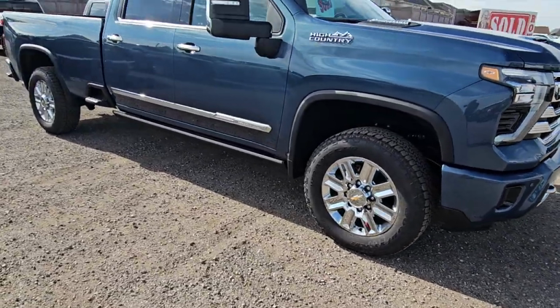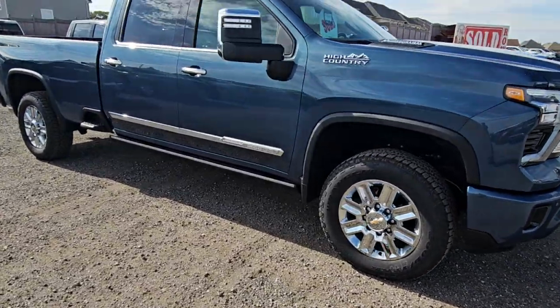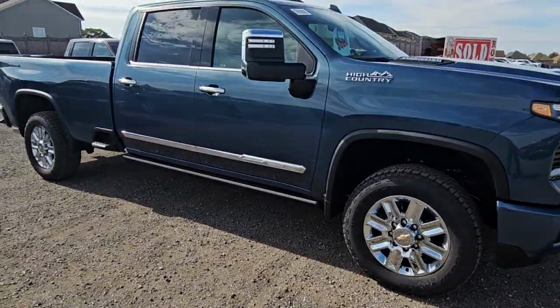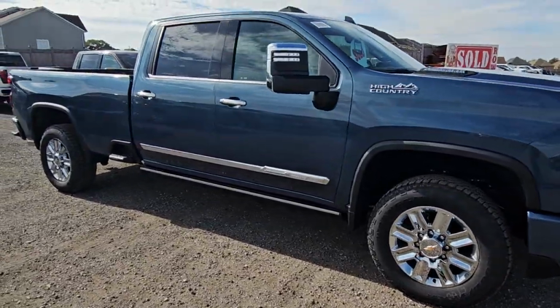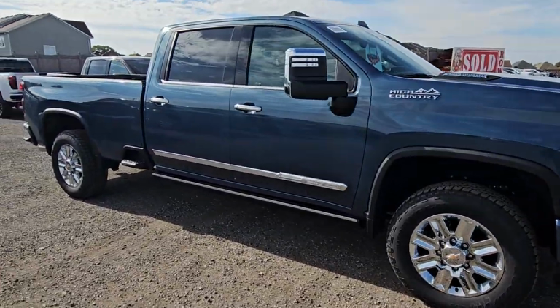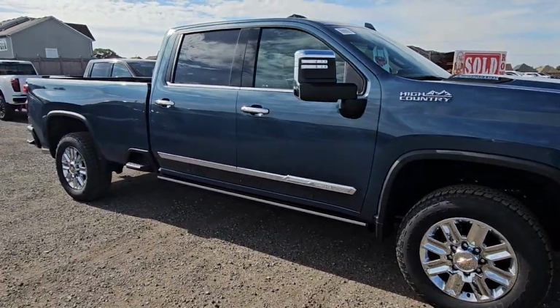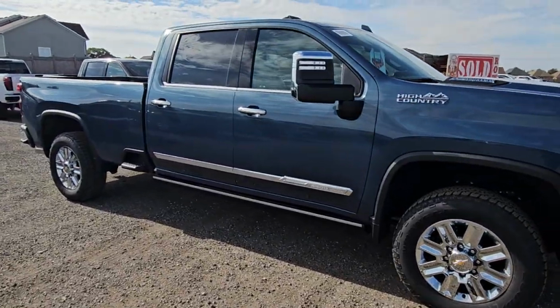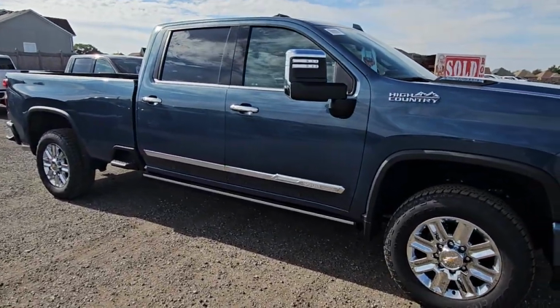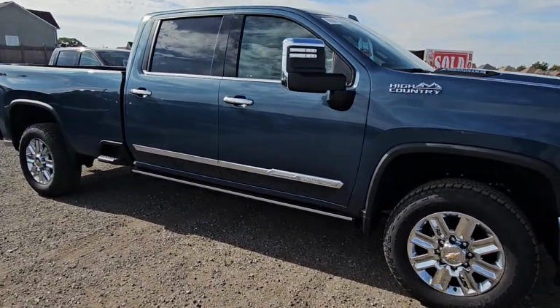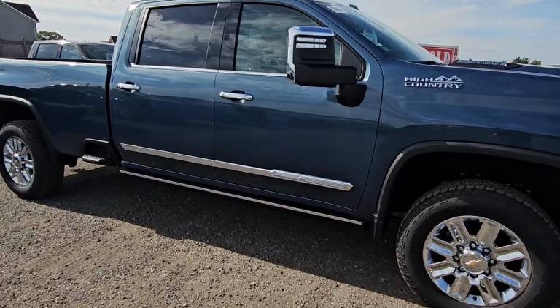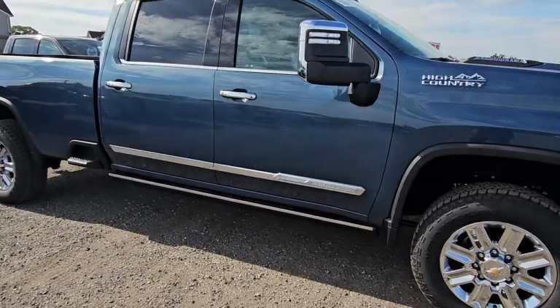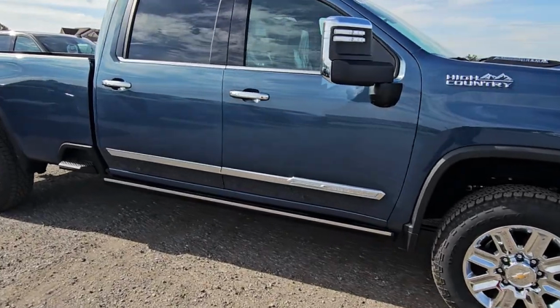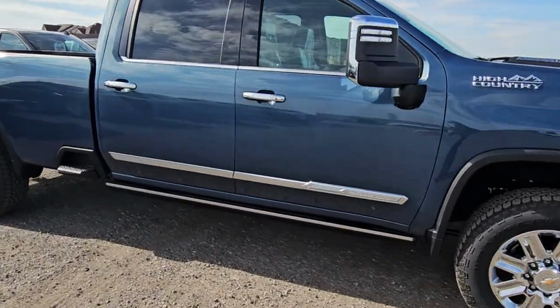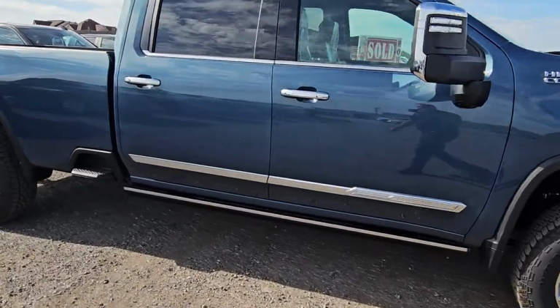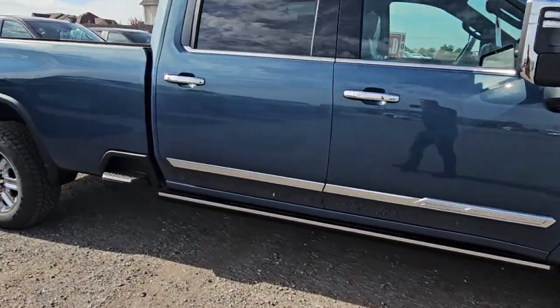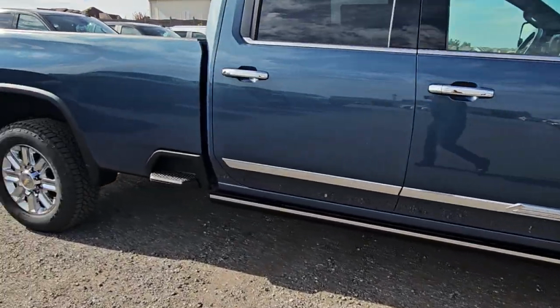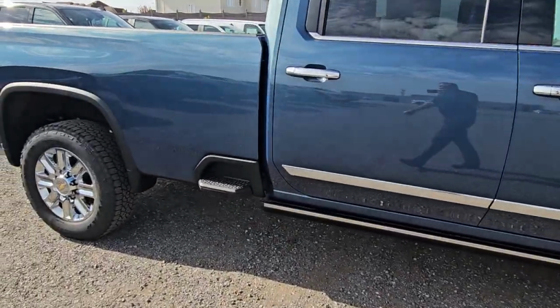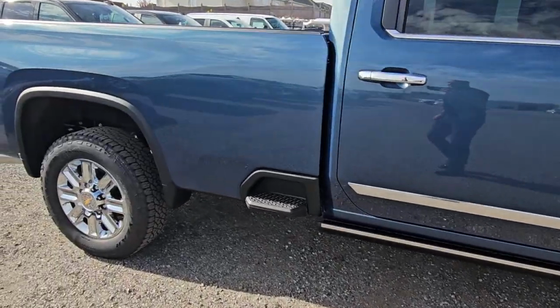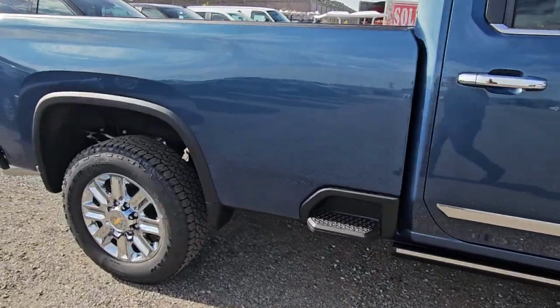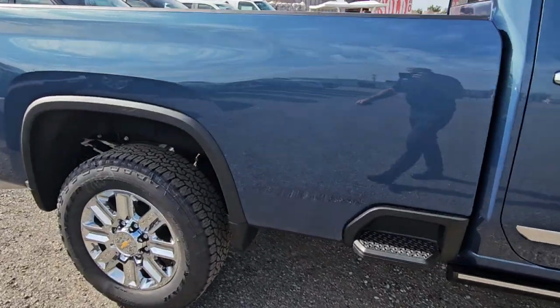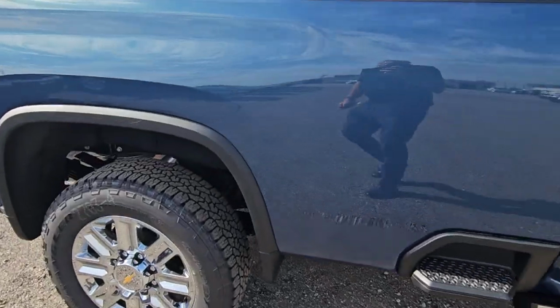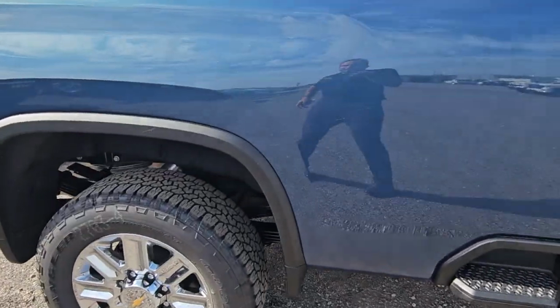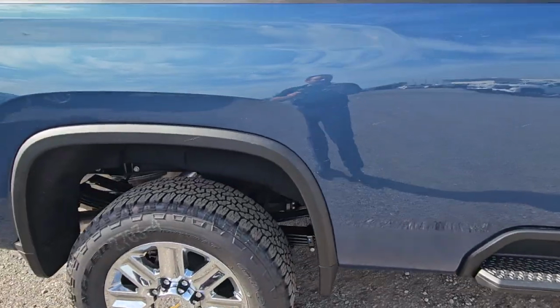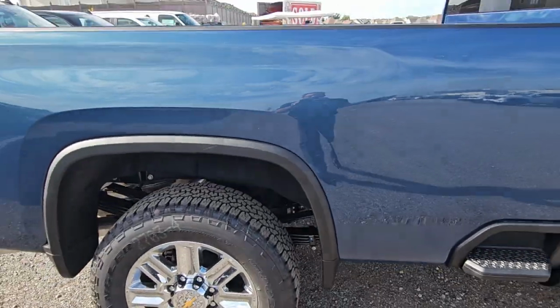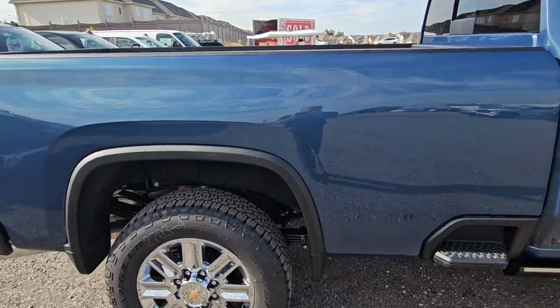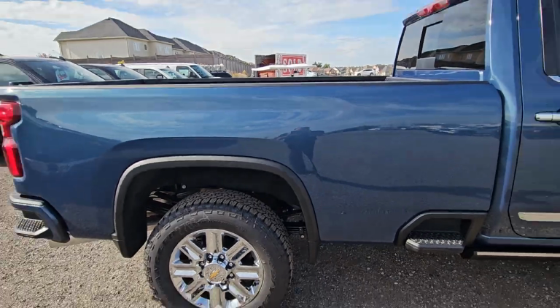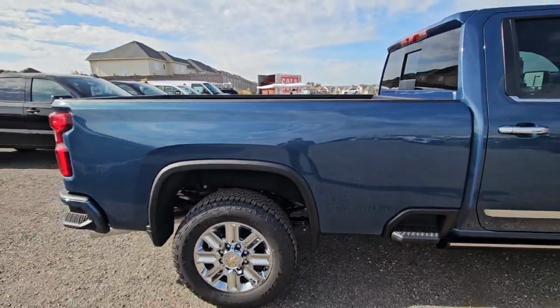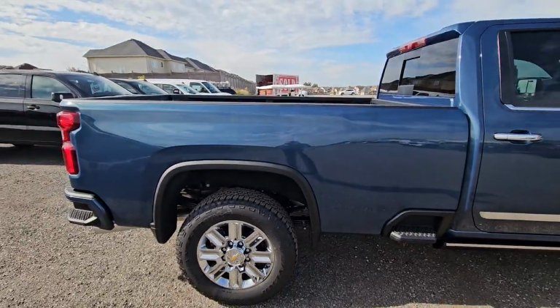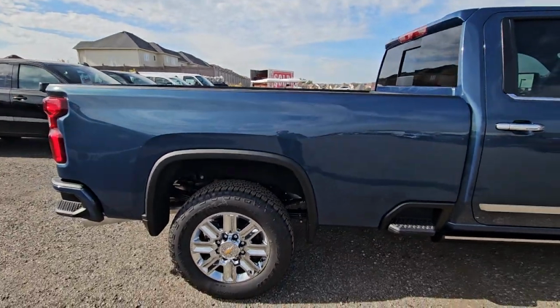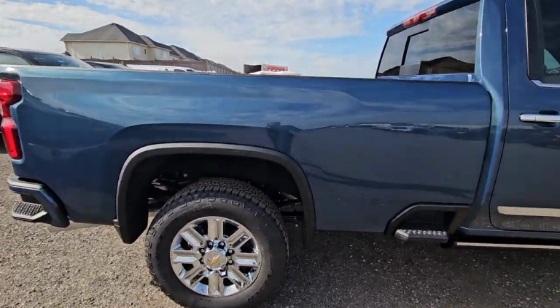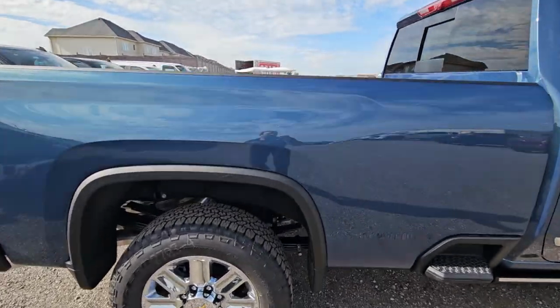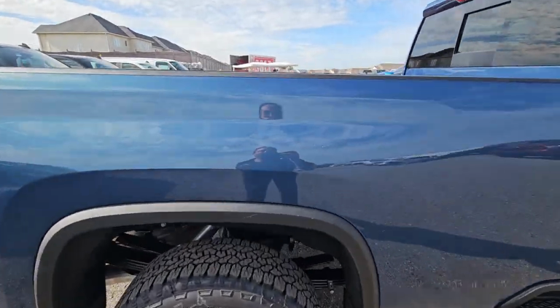20 inch wheels and tires, power running boards. We put everything on this one, and a long box too as you wanted — the 8 foot box.